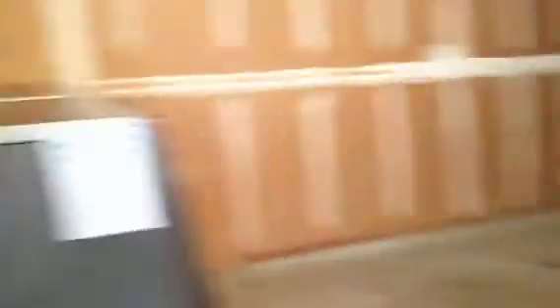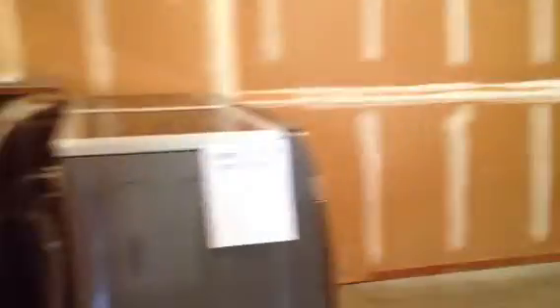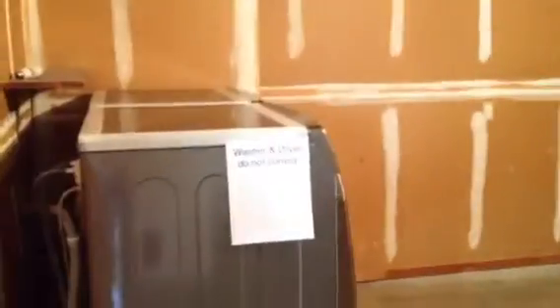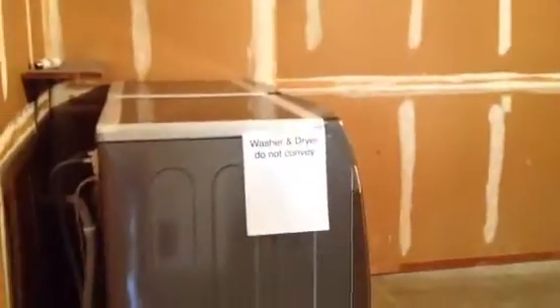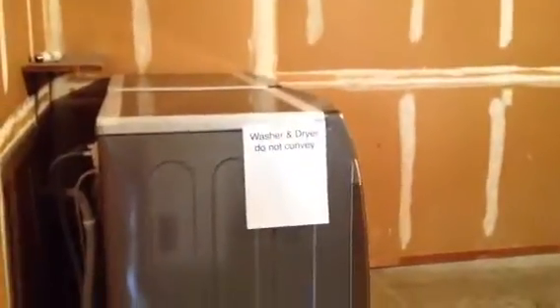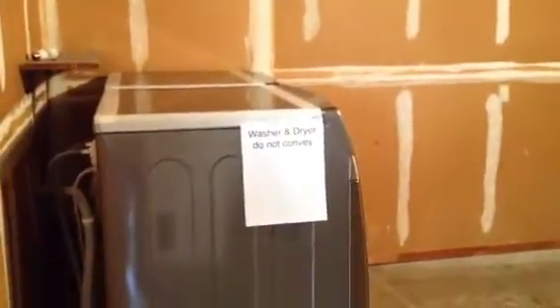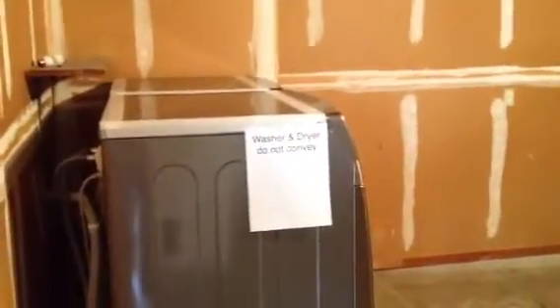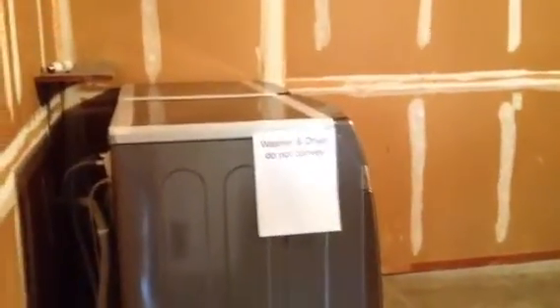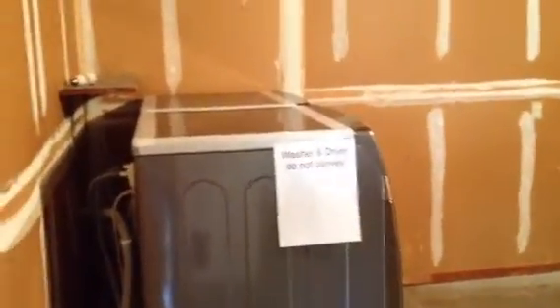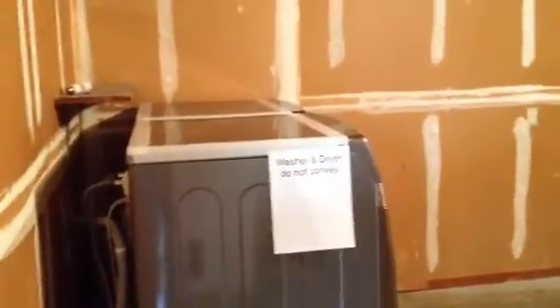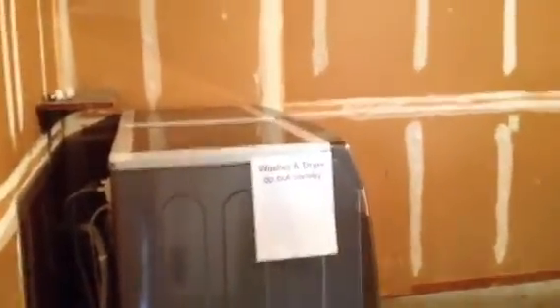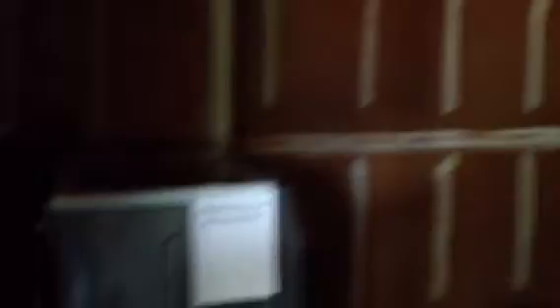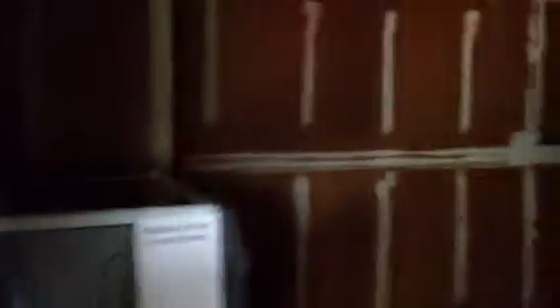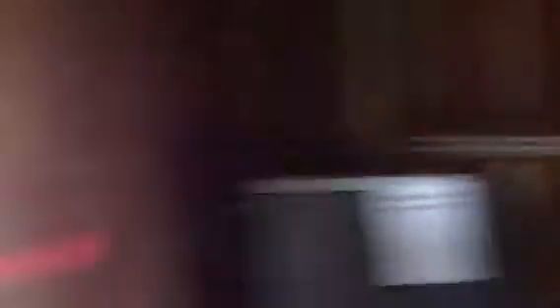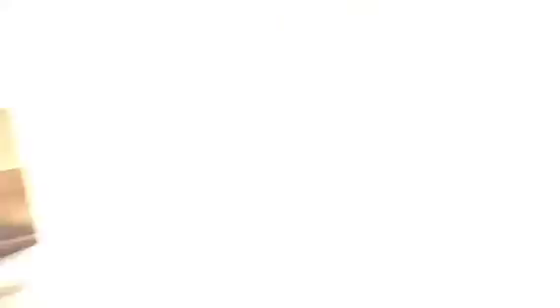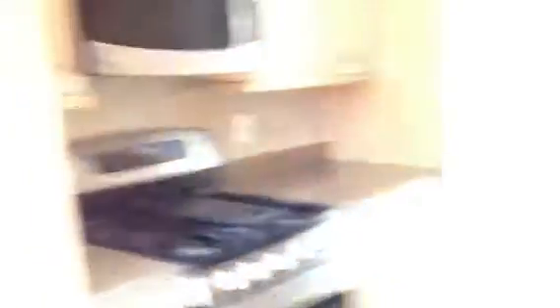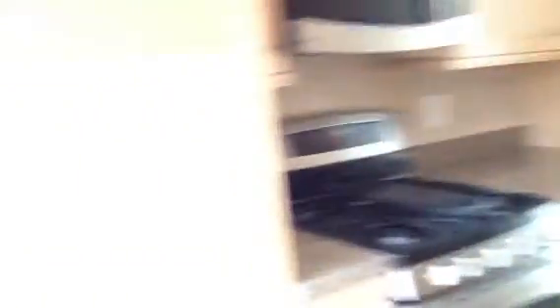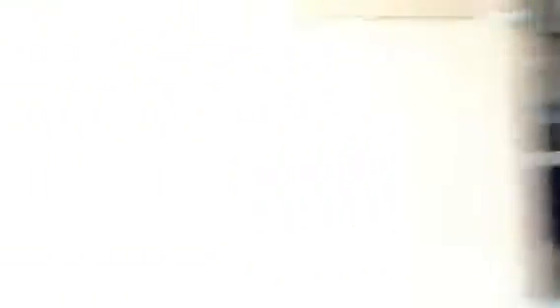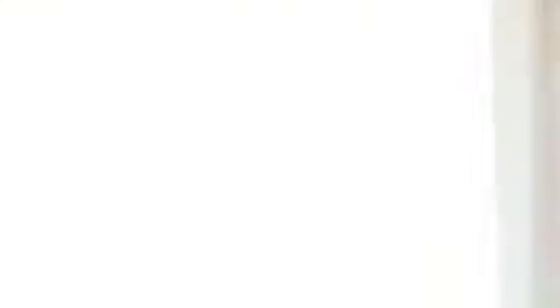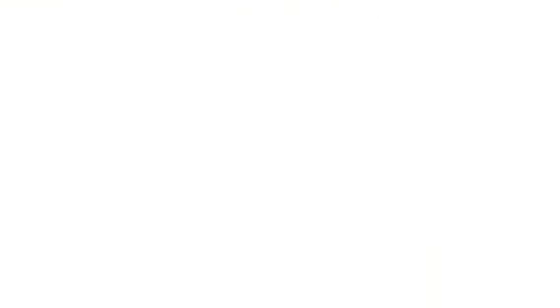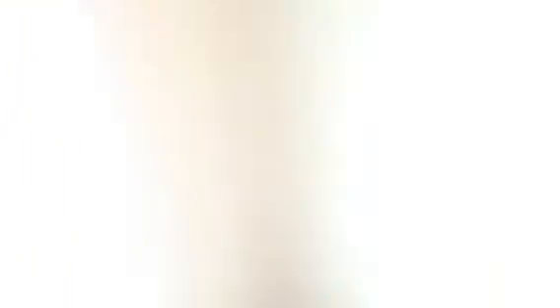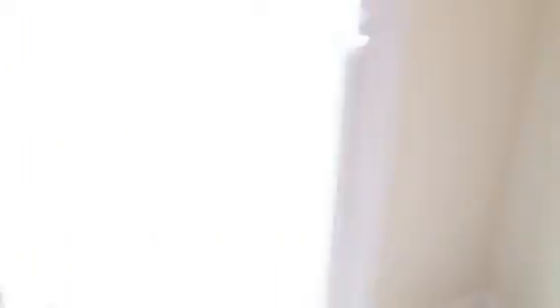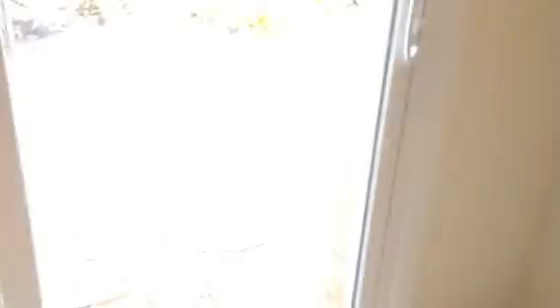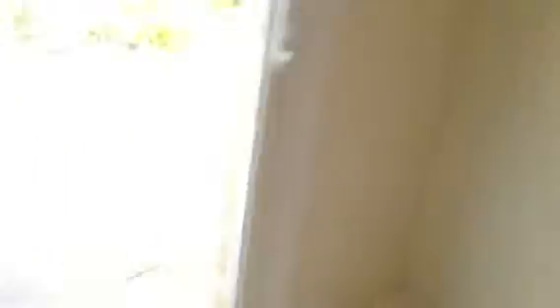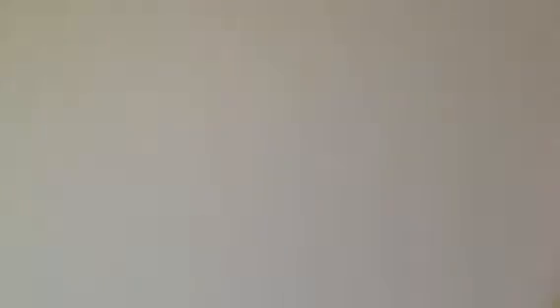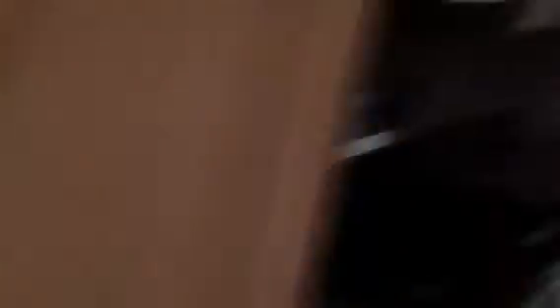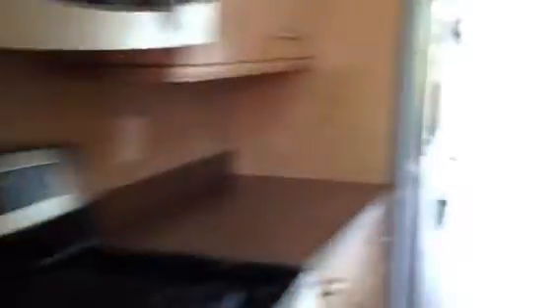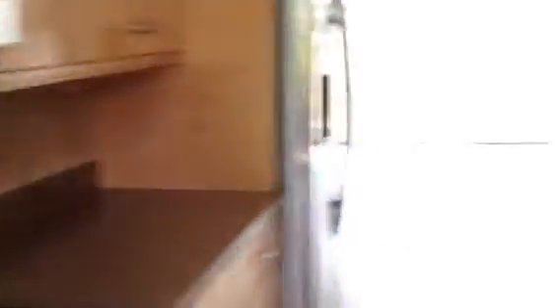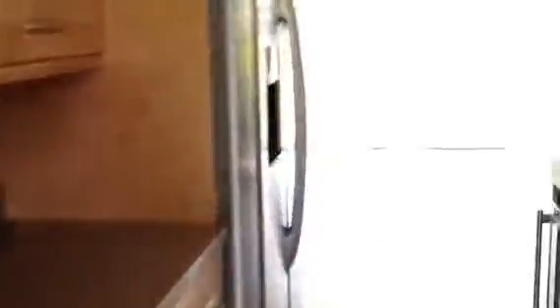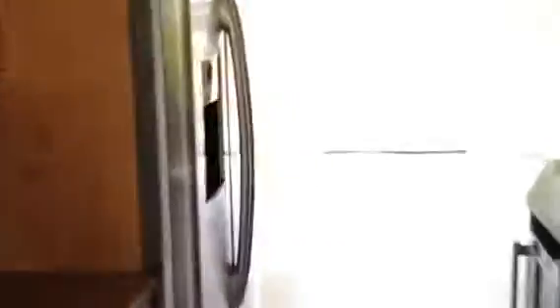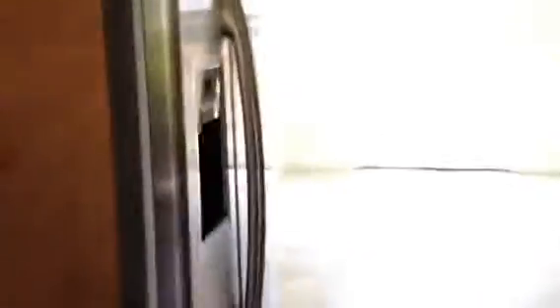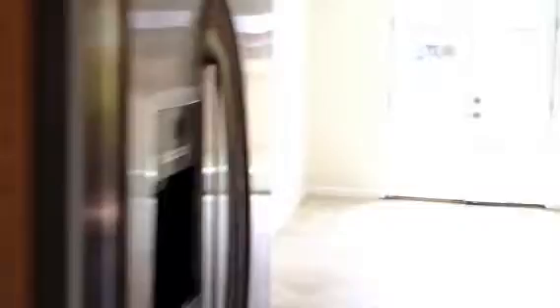Washer and dryer do not convey. Nice fridge though.